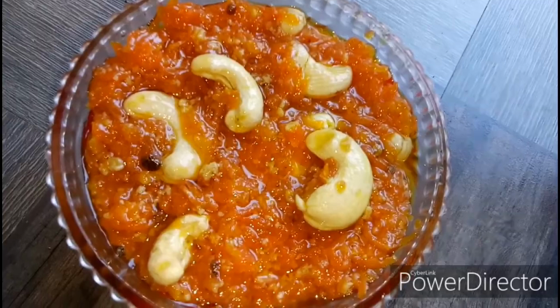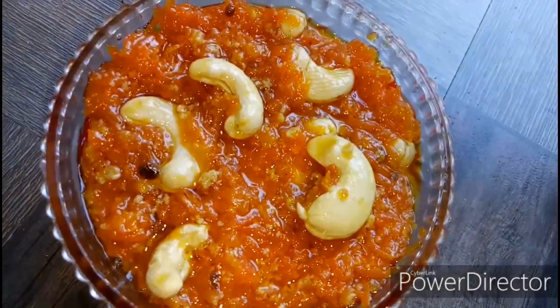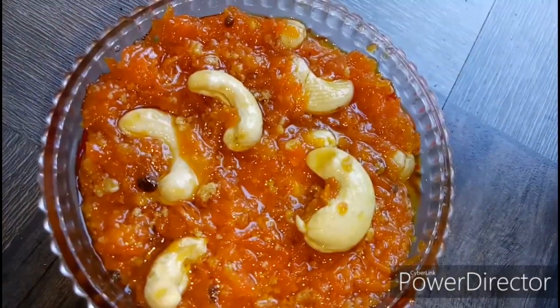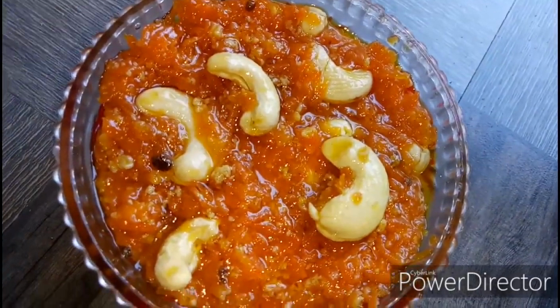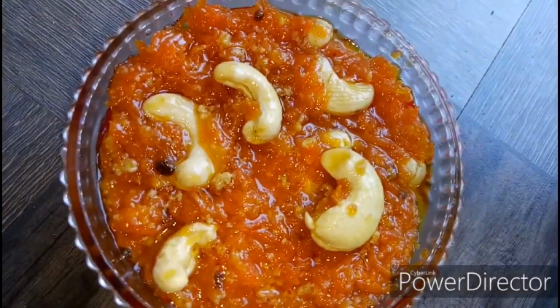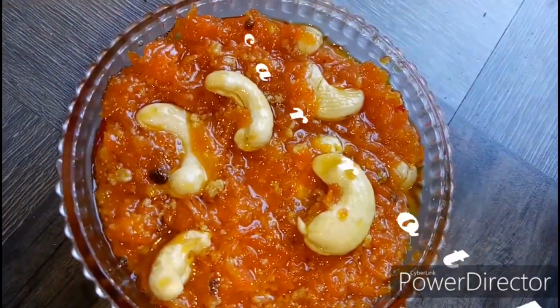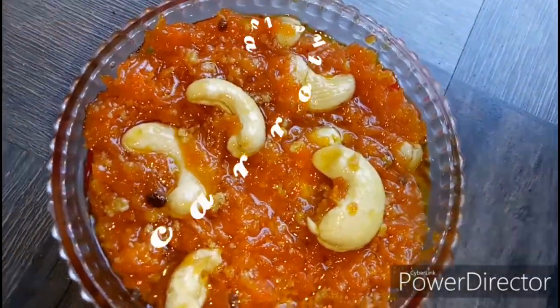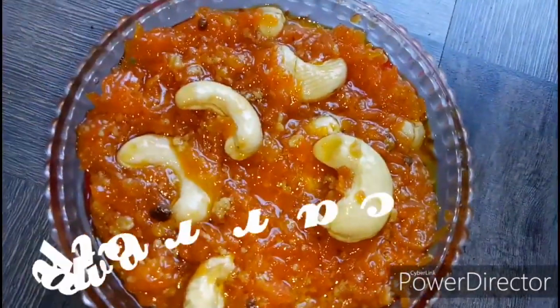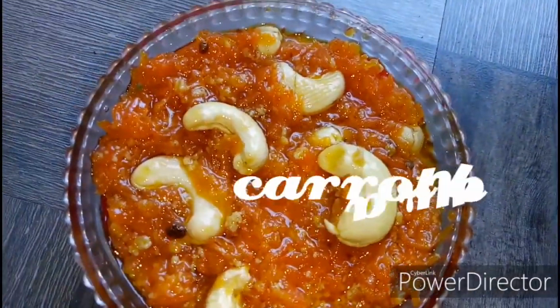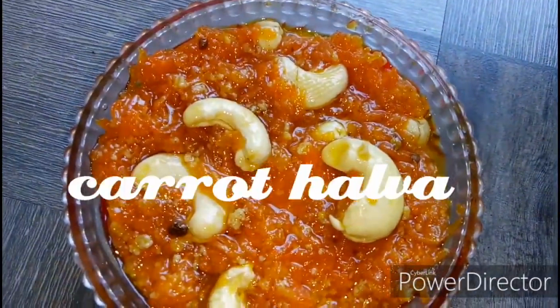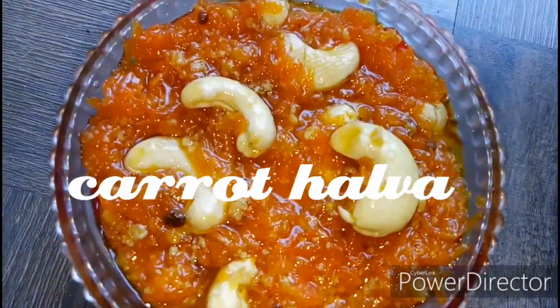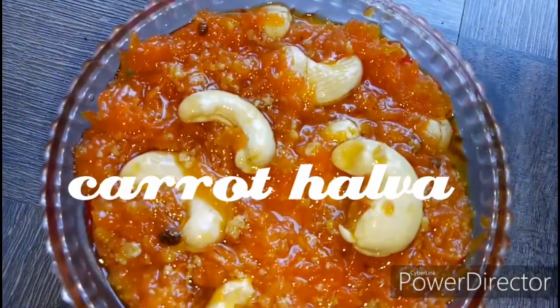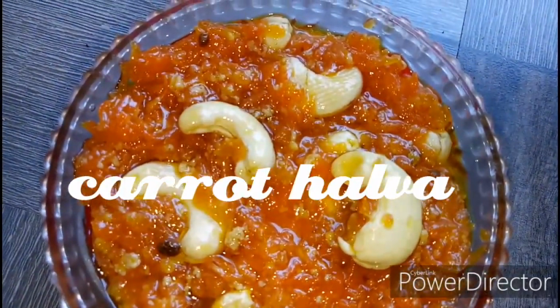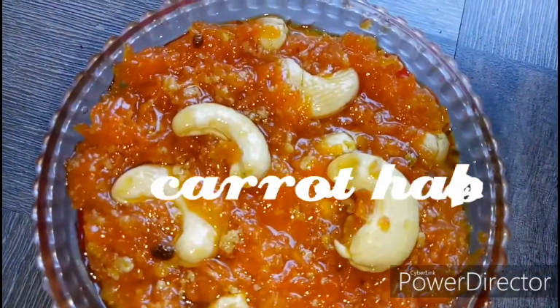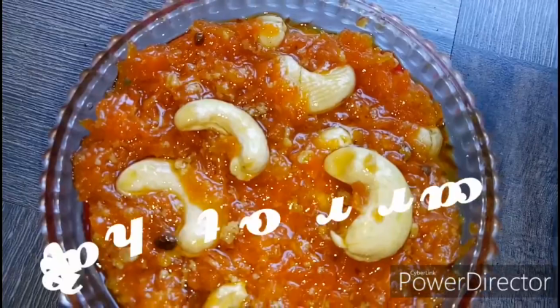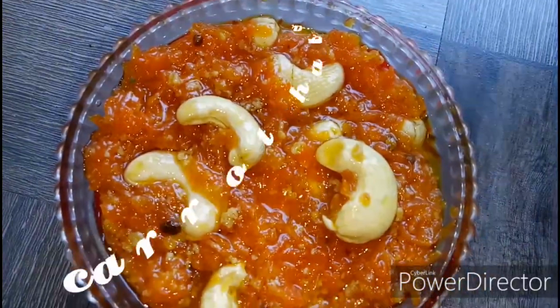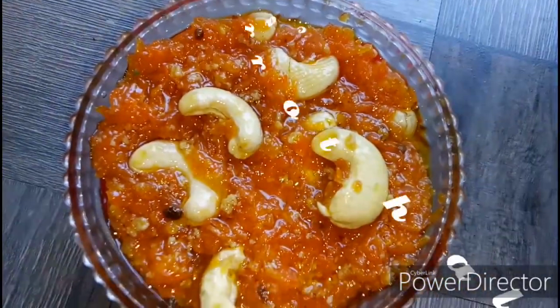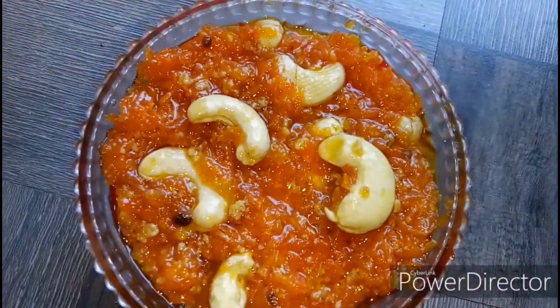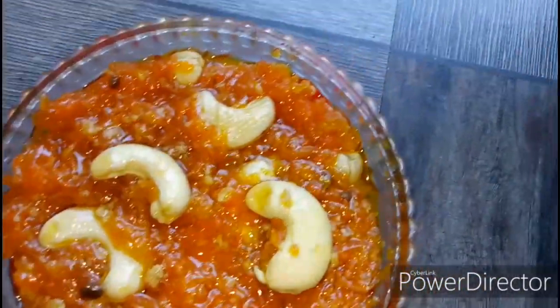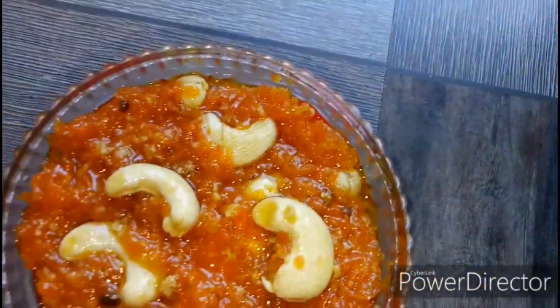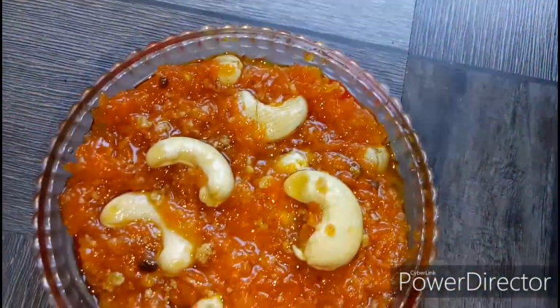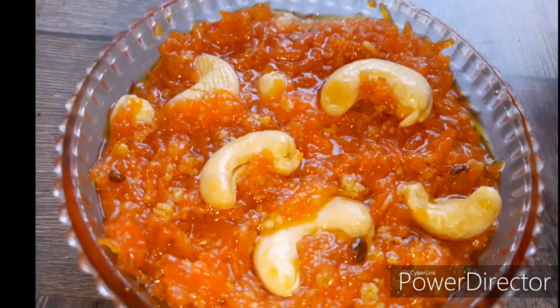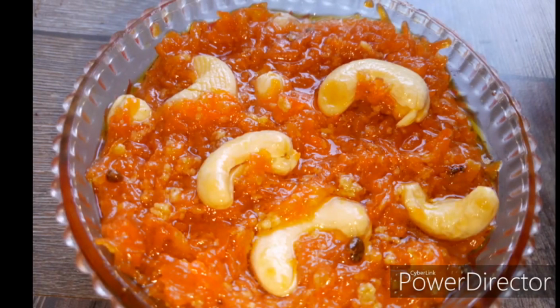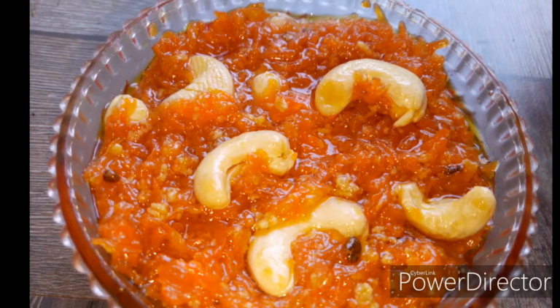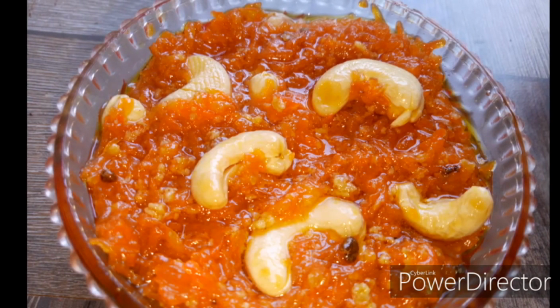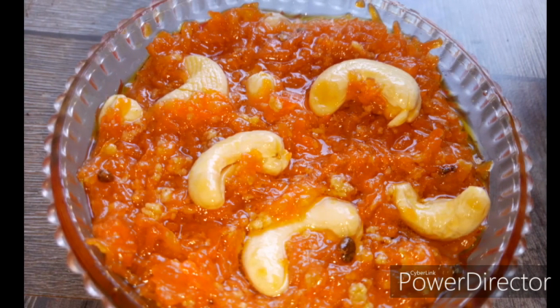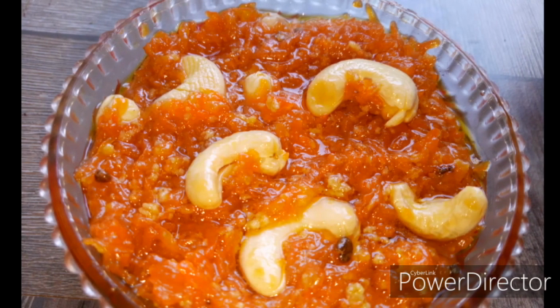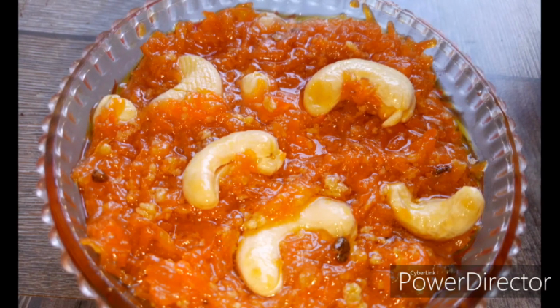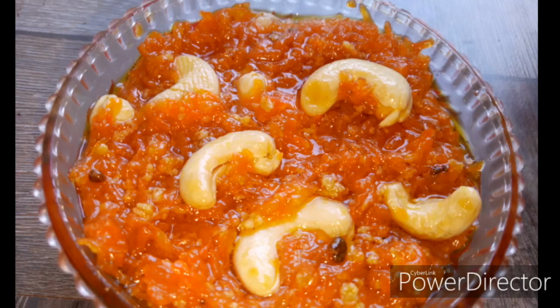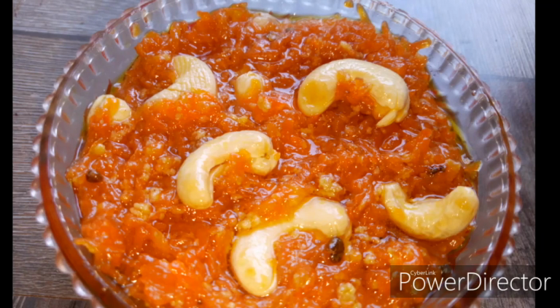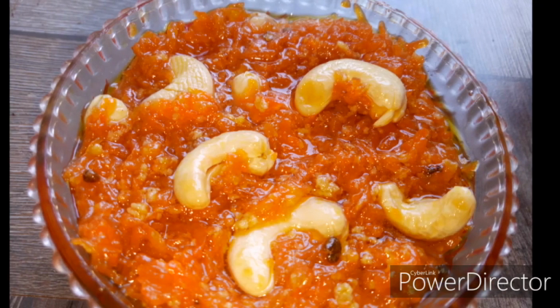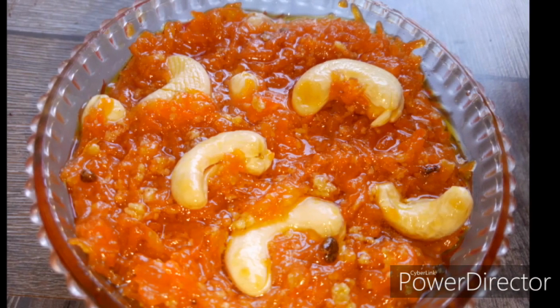Hello friends, I am here with a carrot halvah. It's very sweet. It's a sweet recipe for our guests.